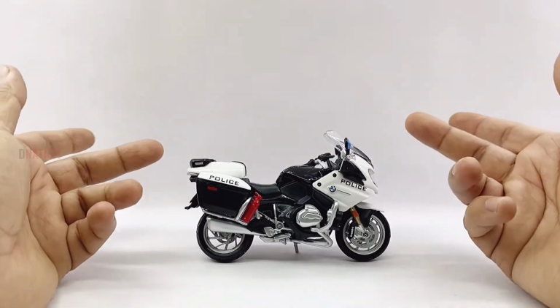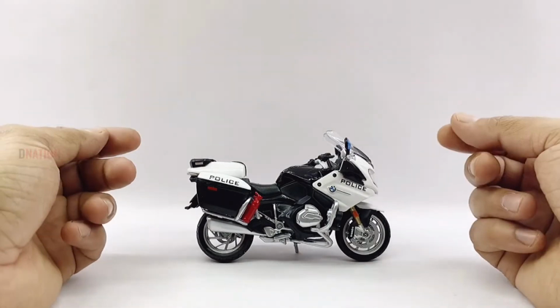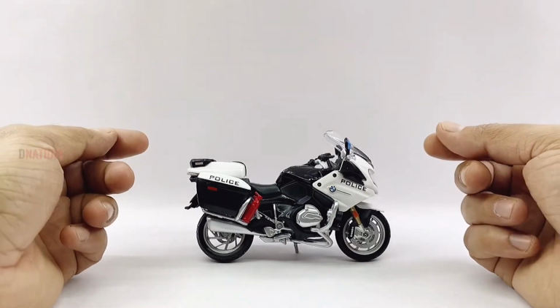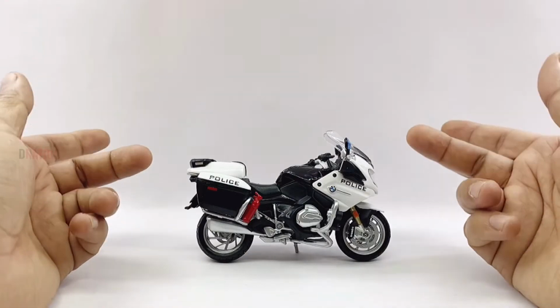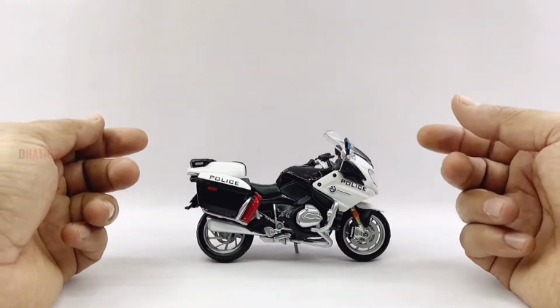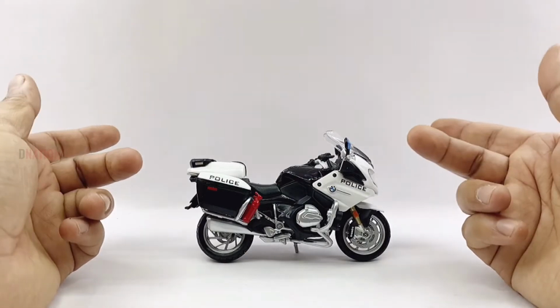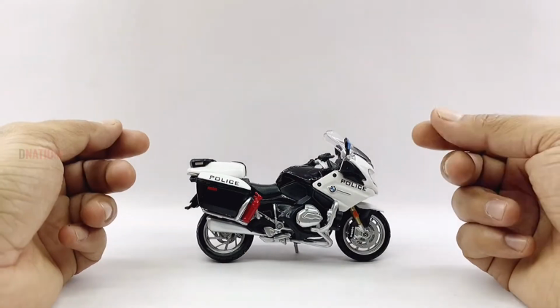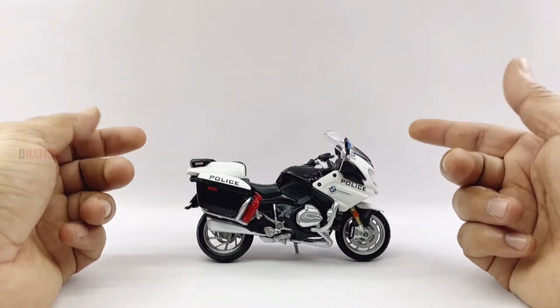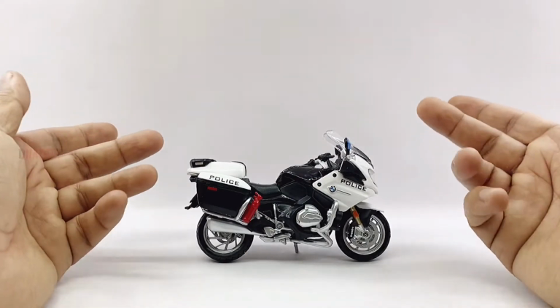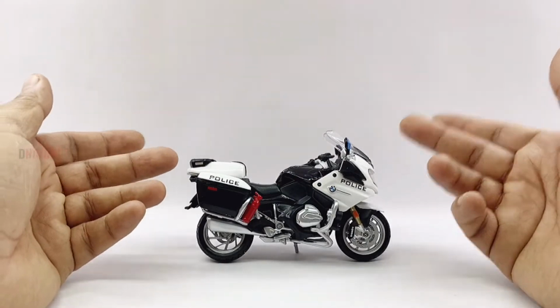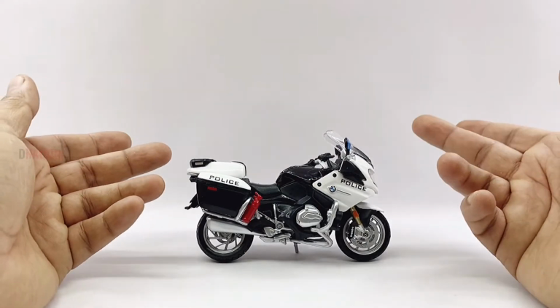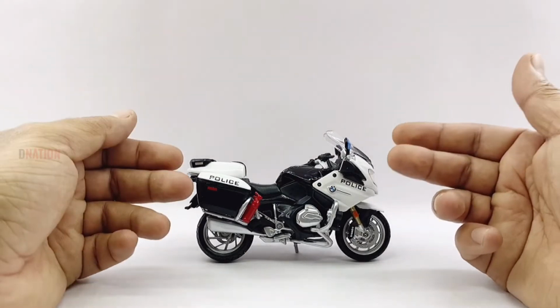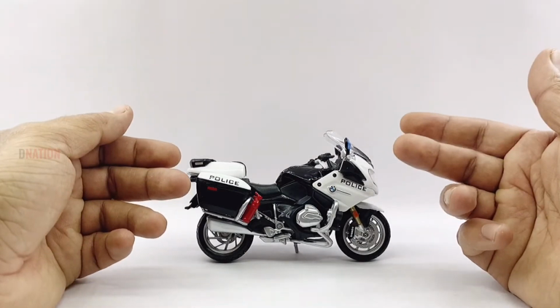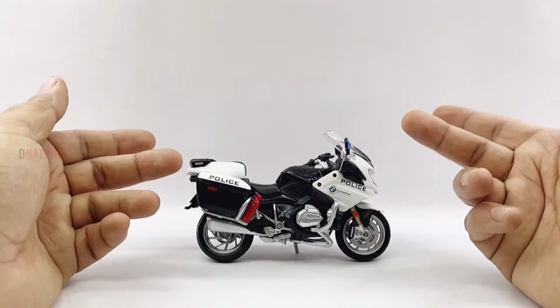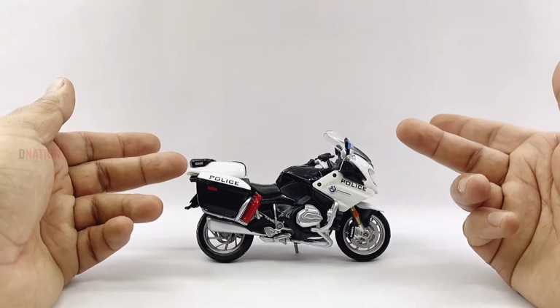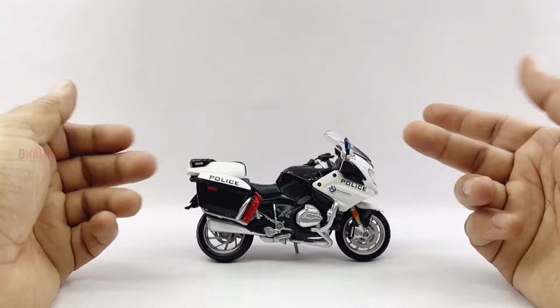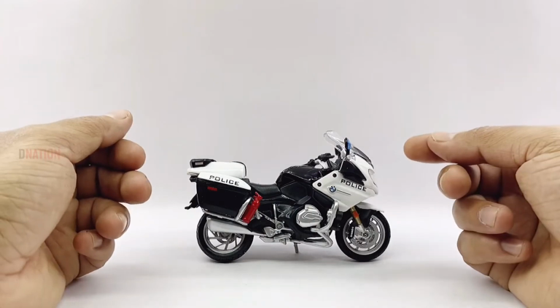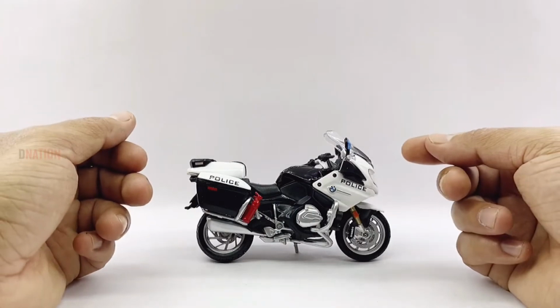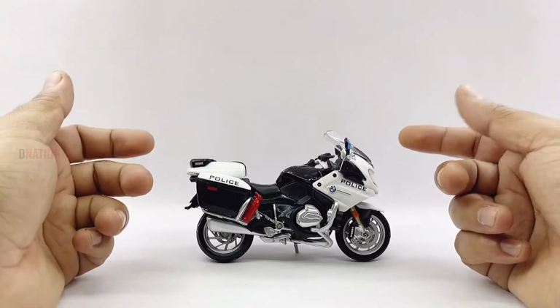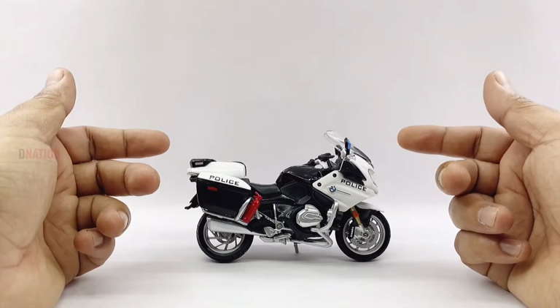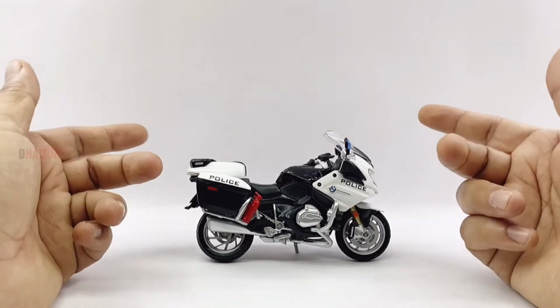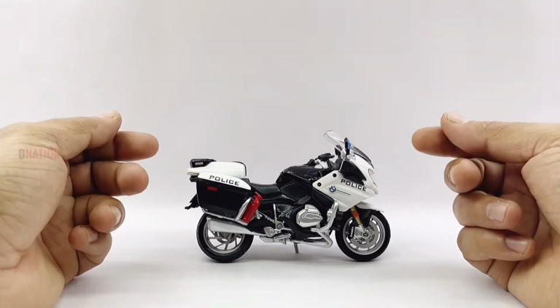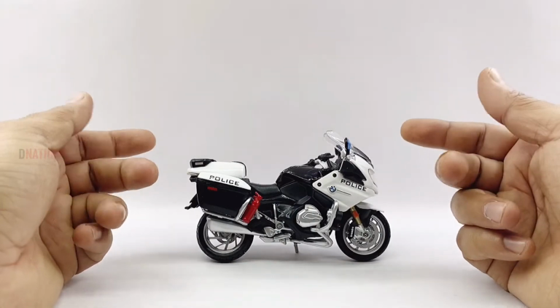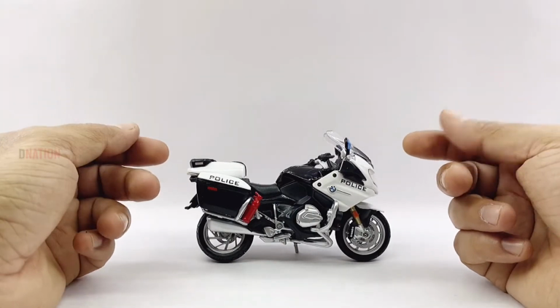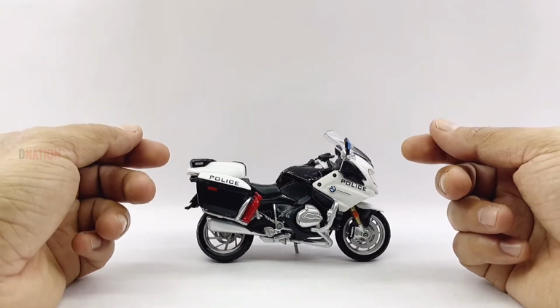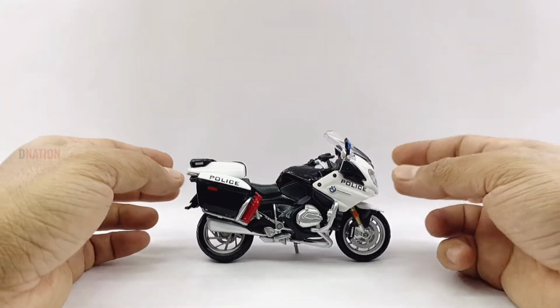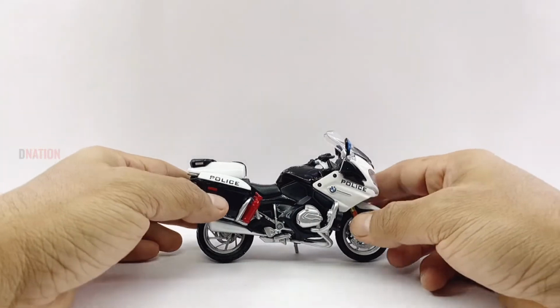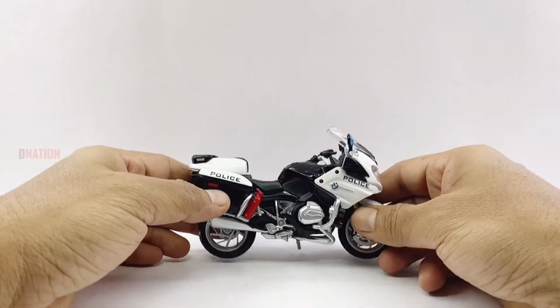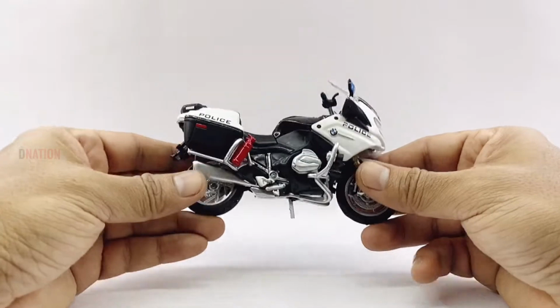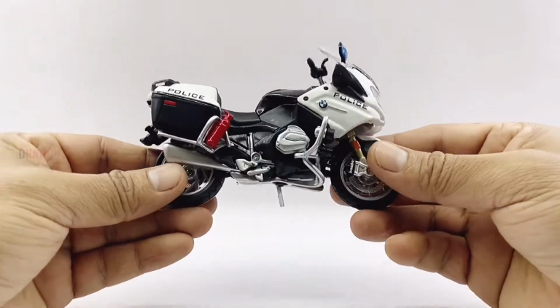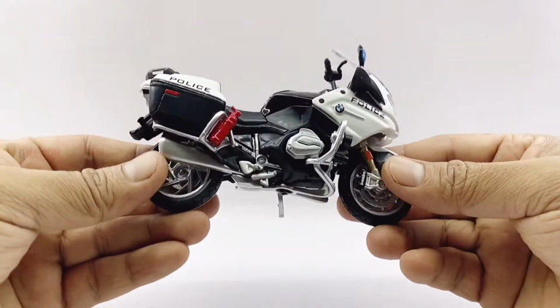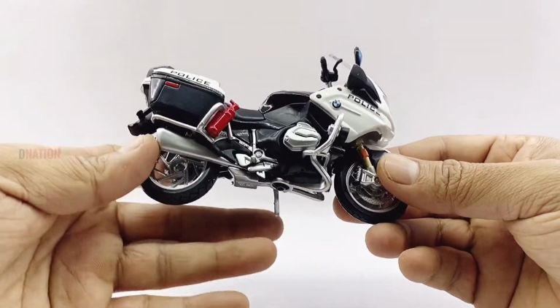Getting down to a few features and specifications, this replica measures in at 4.5 inches in length, 3 inches in height, 2 inches in width, and weighs in at approximately 110 grams, which are standard 1:18 scale diecast motorcycle specs.